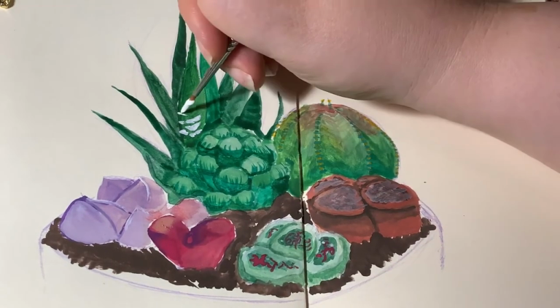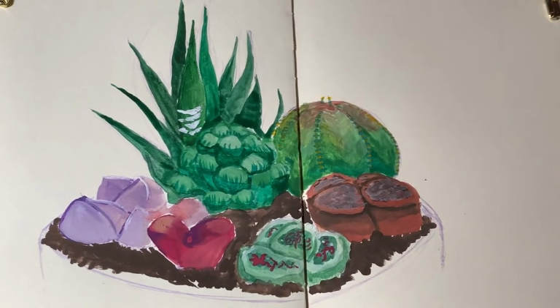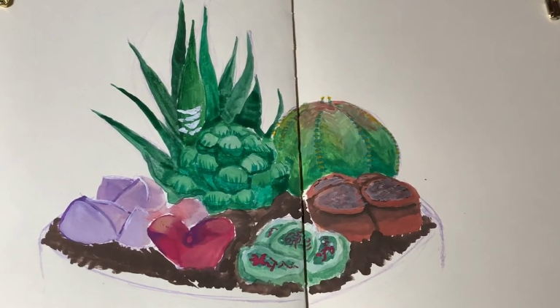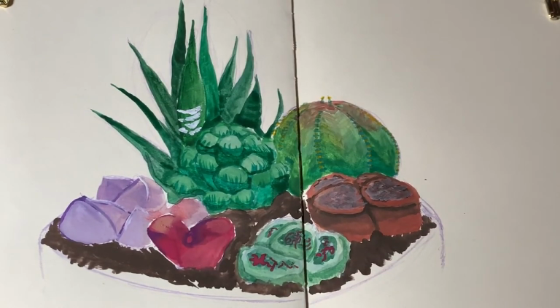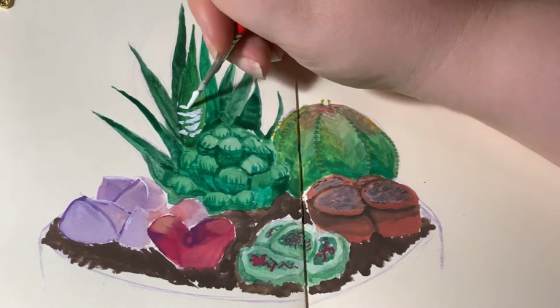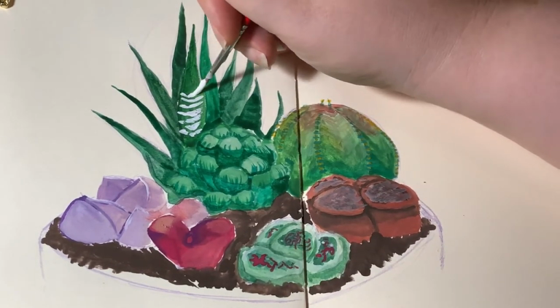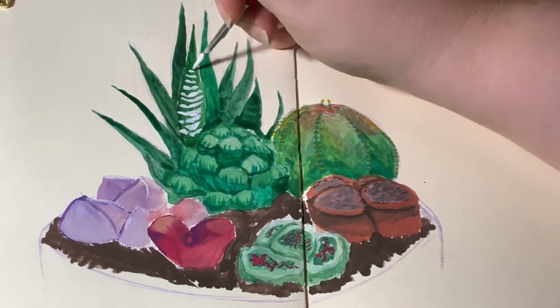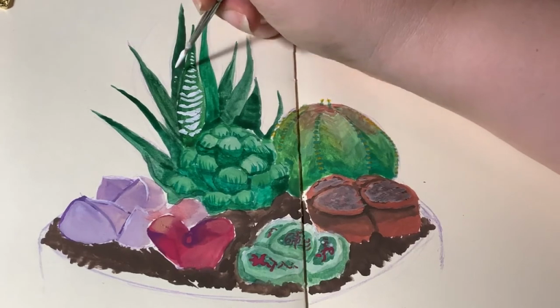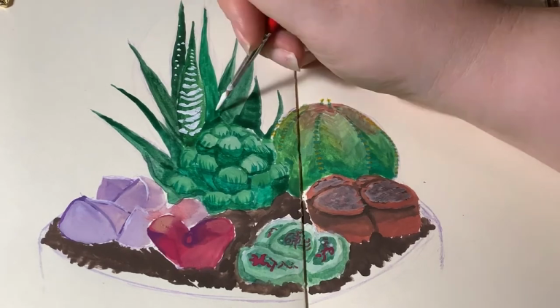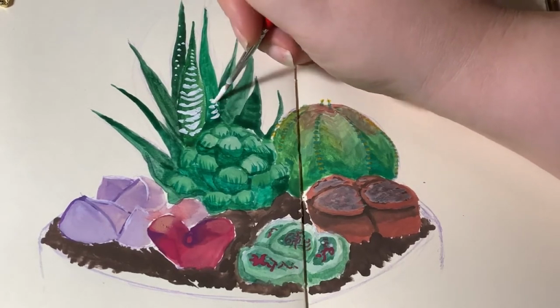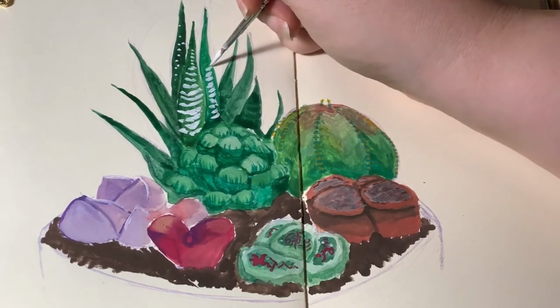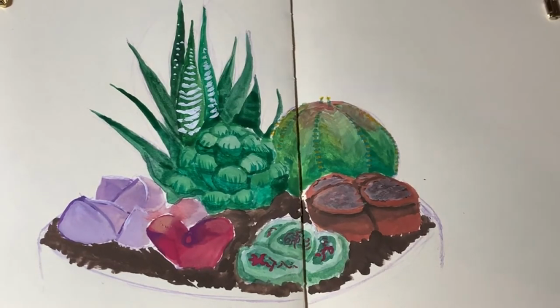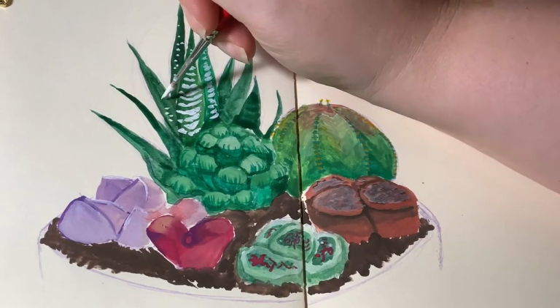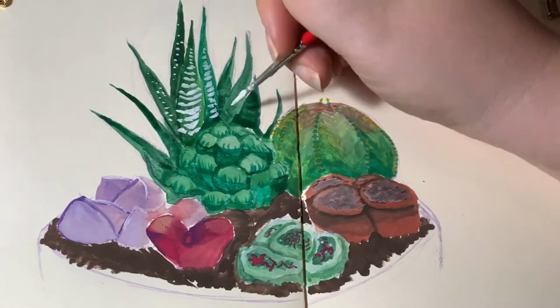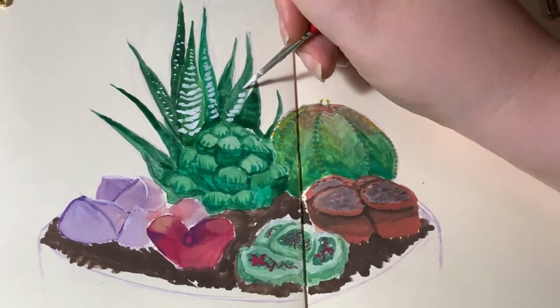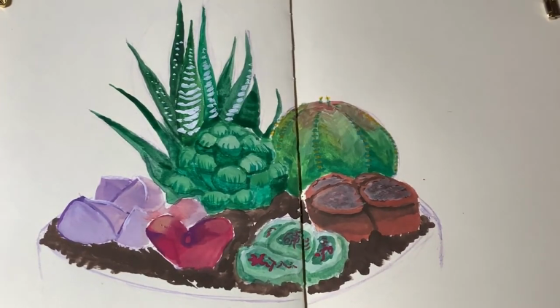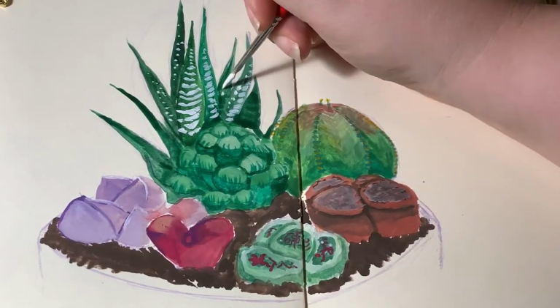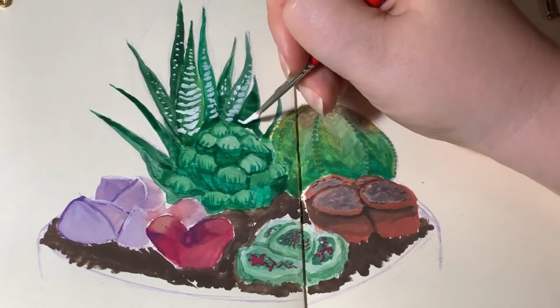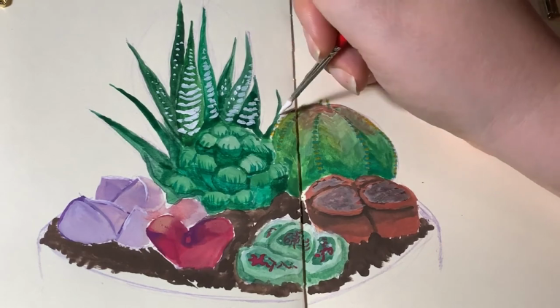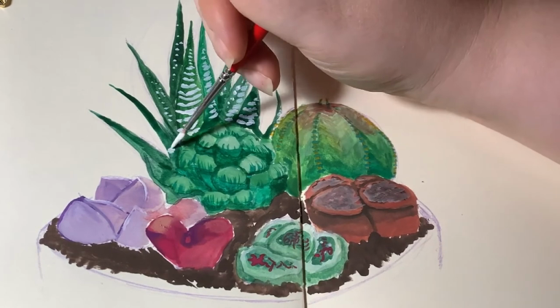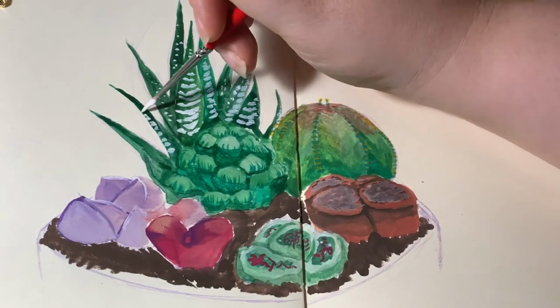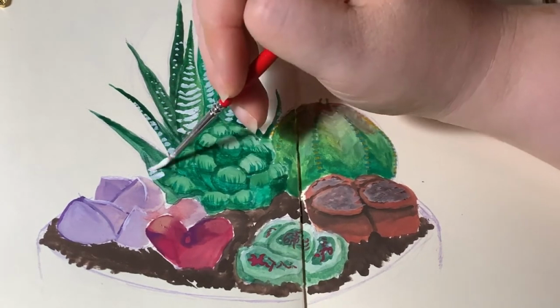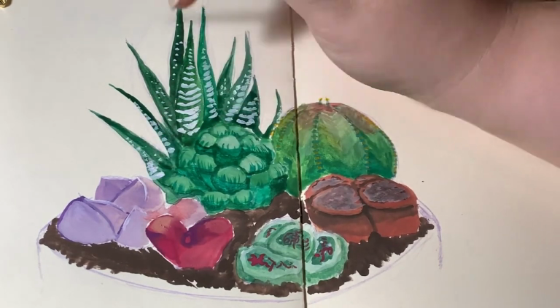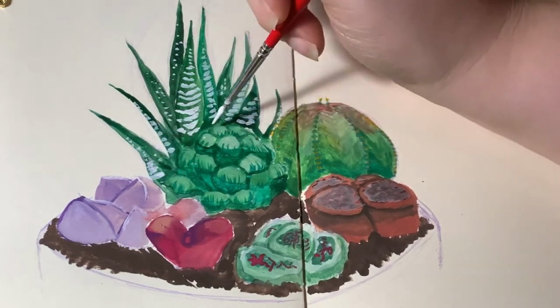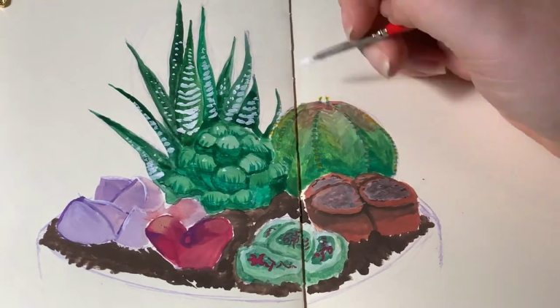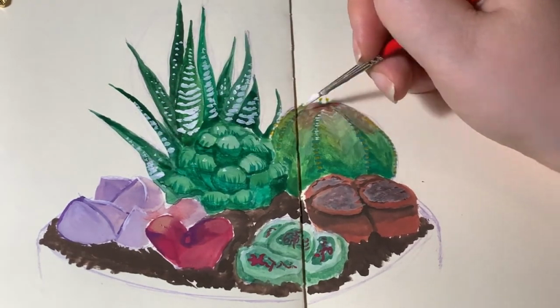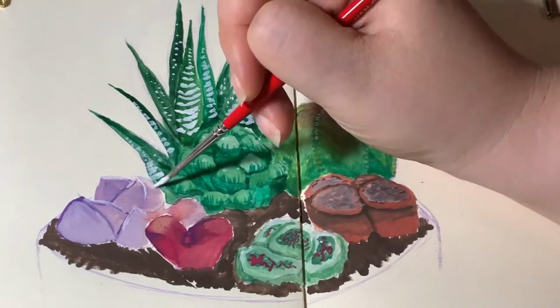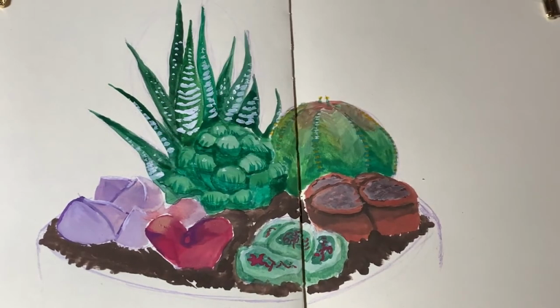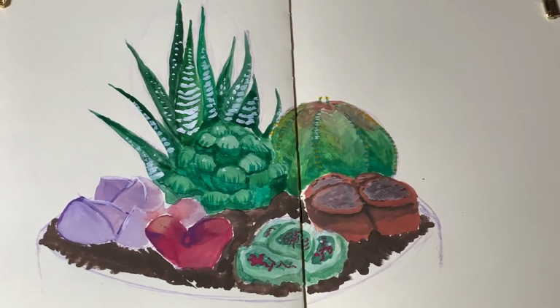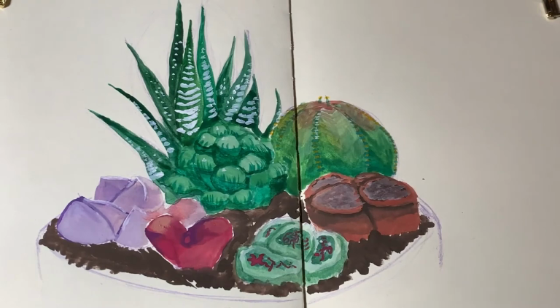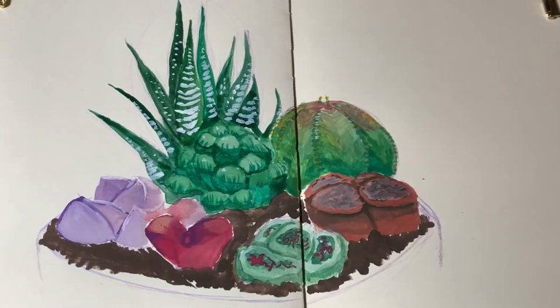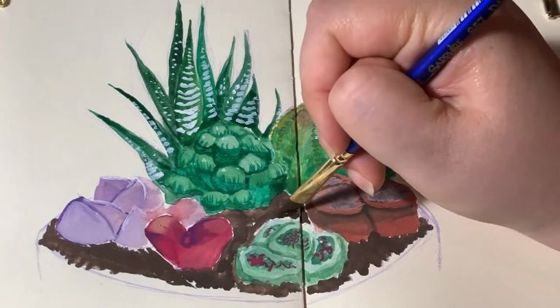Here I go in with the white stripes on this Haworthia. It's also called a zebra plant for stripey reasons. This one can actually do well indoors with more limited lighting because it's dark green, or so I'm told.